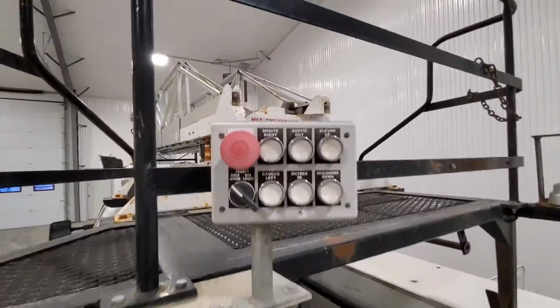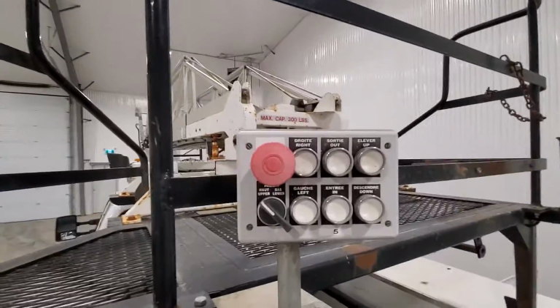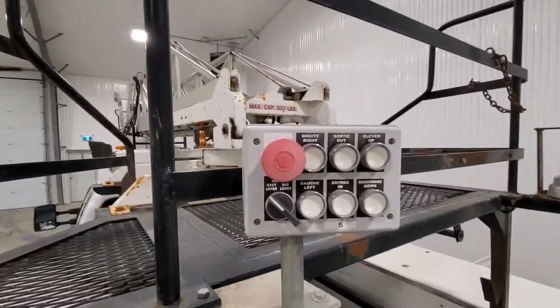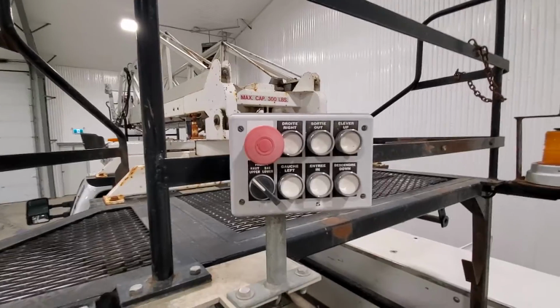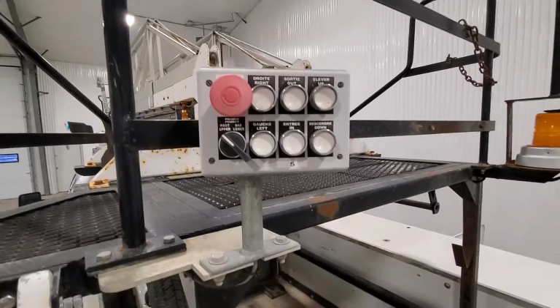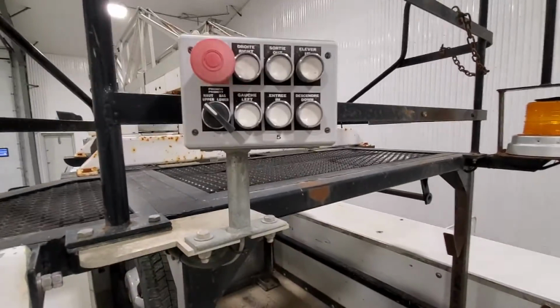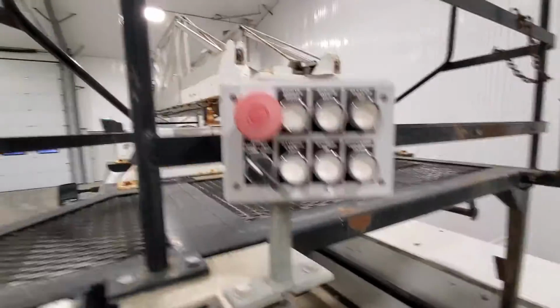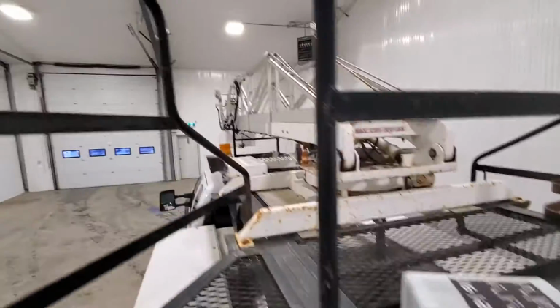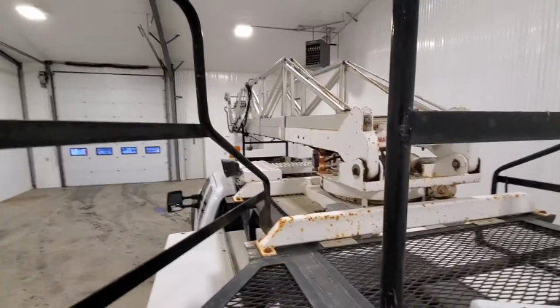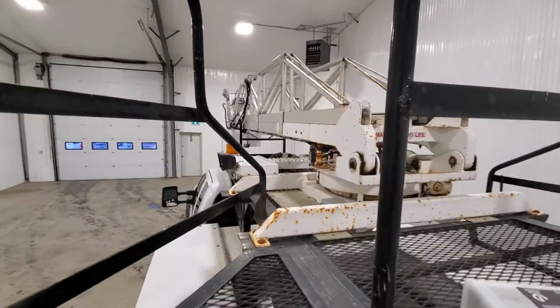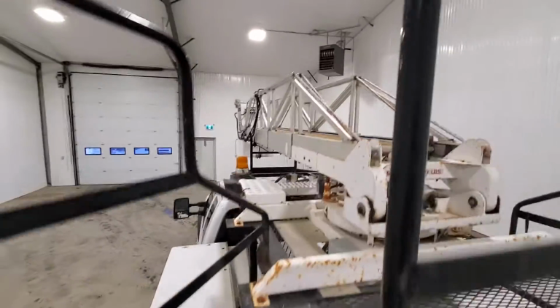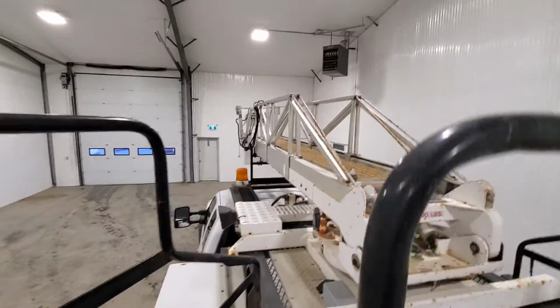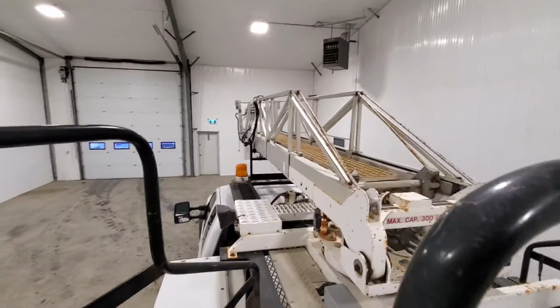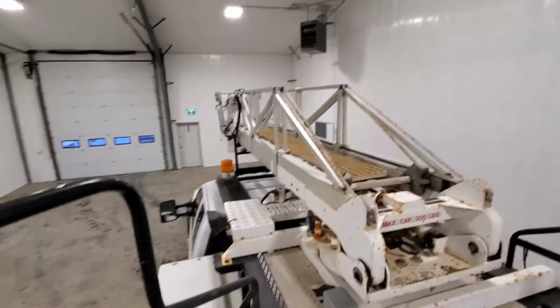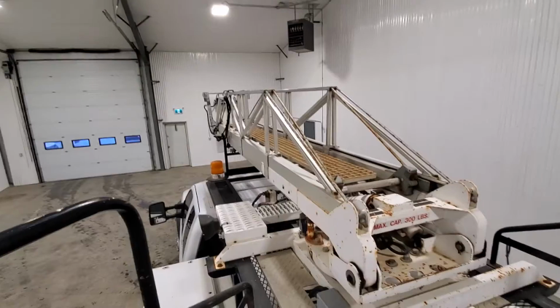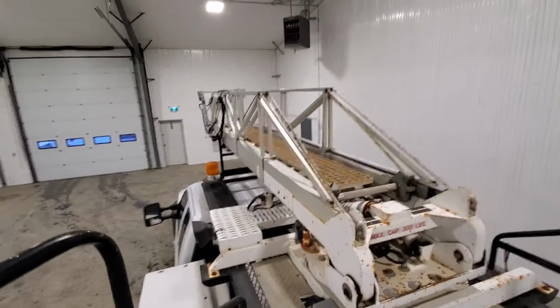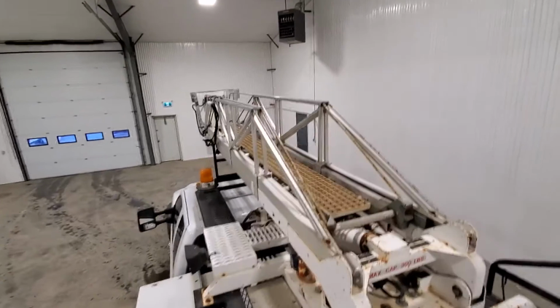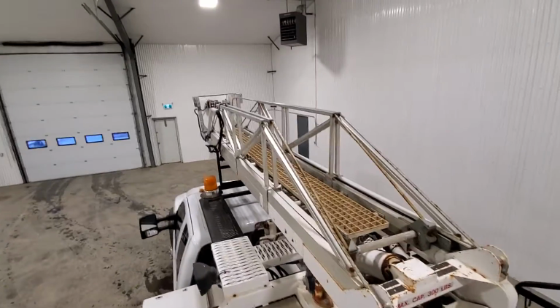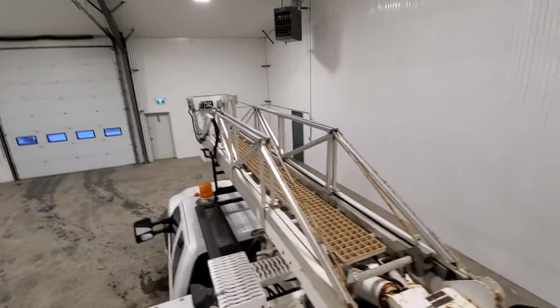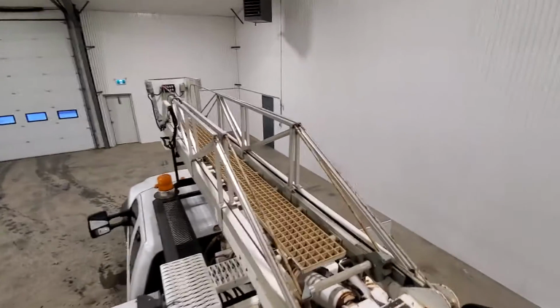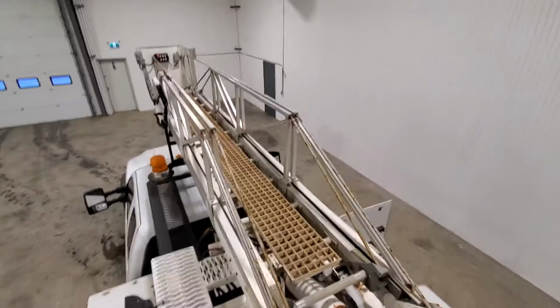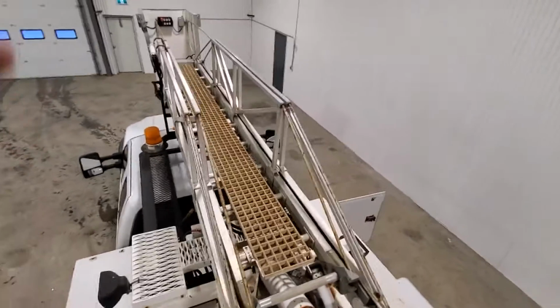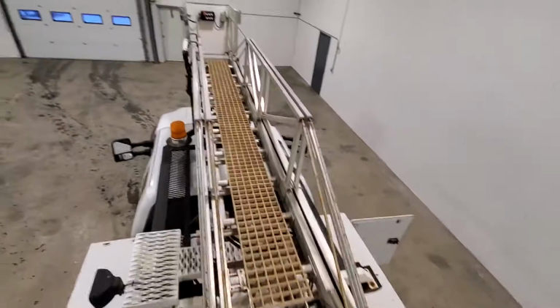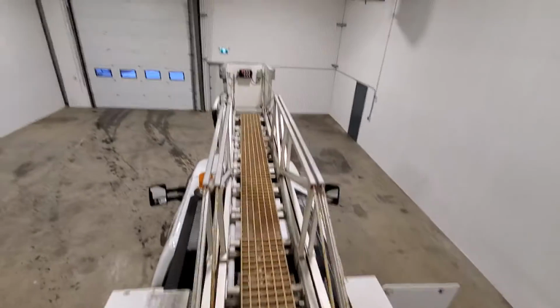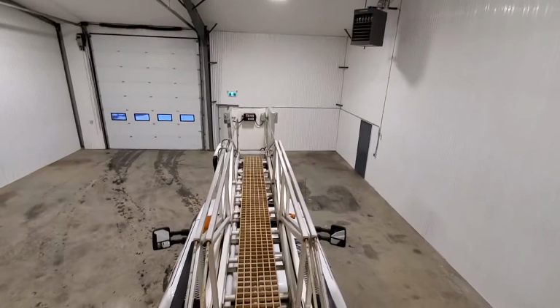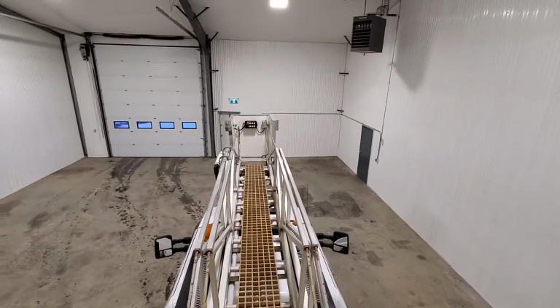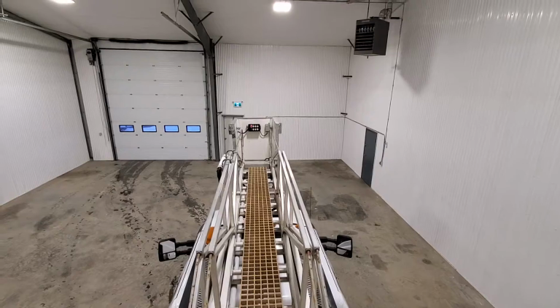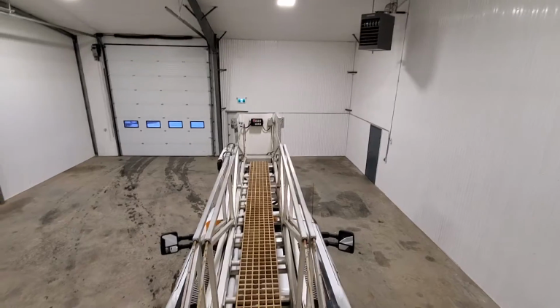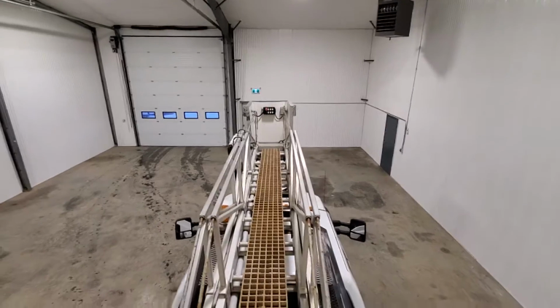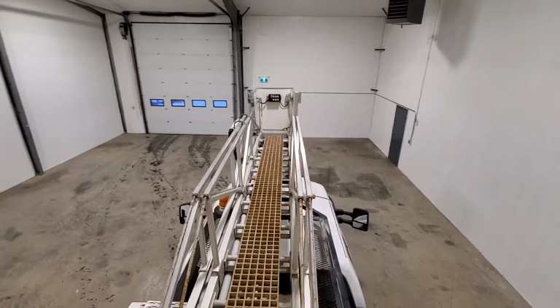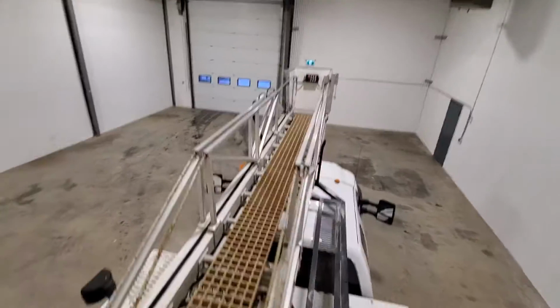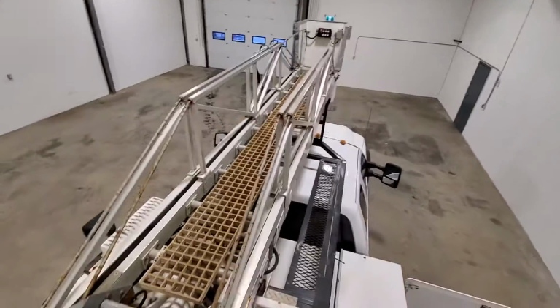It can be controlled from the base as well as from the bucket. The bucket comes certified and has been inspected, as well as the truck.